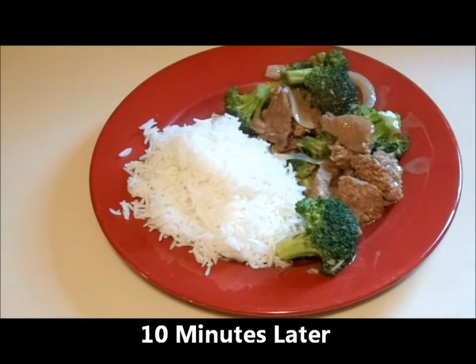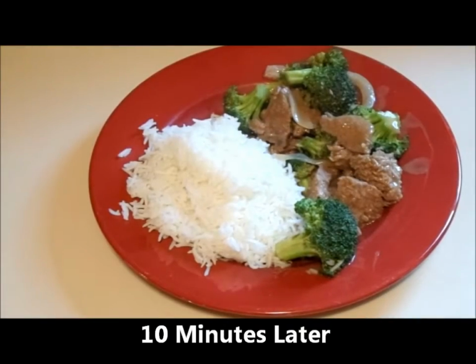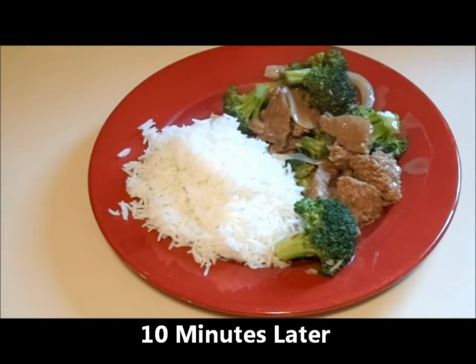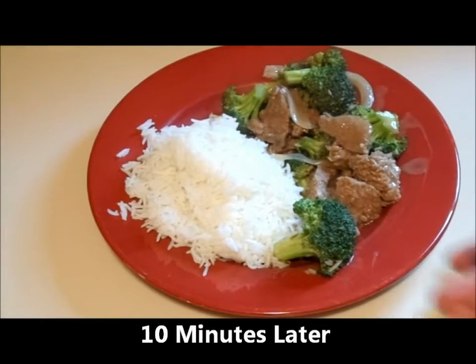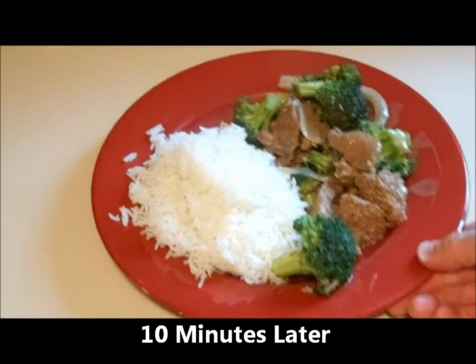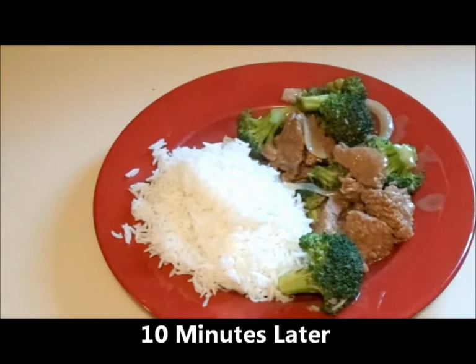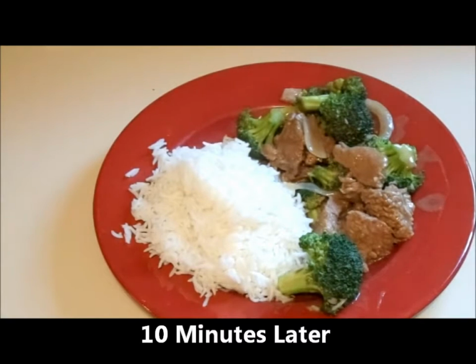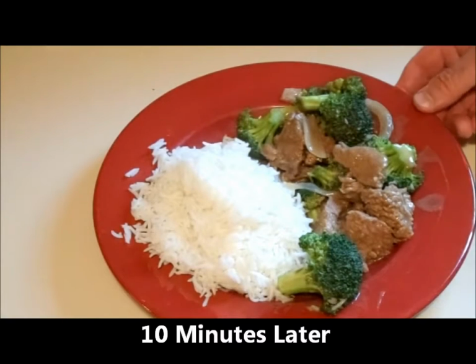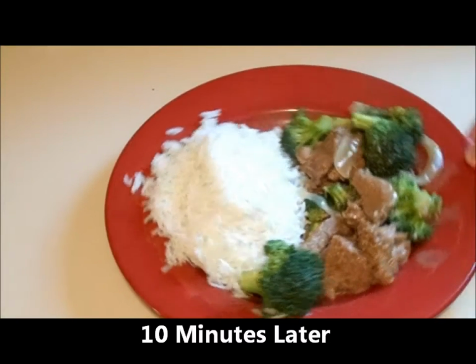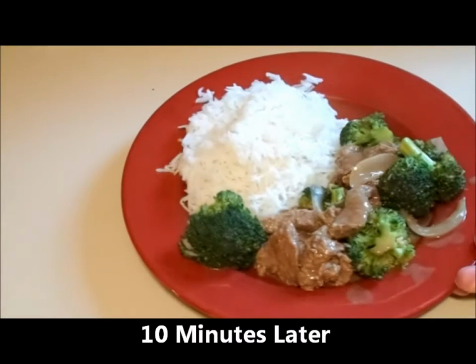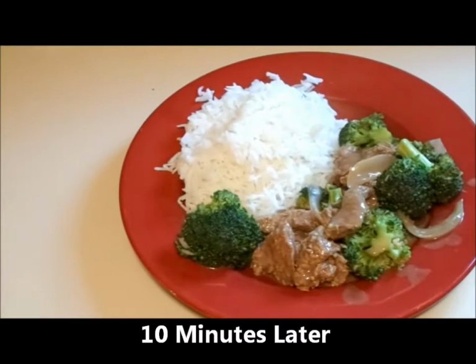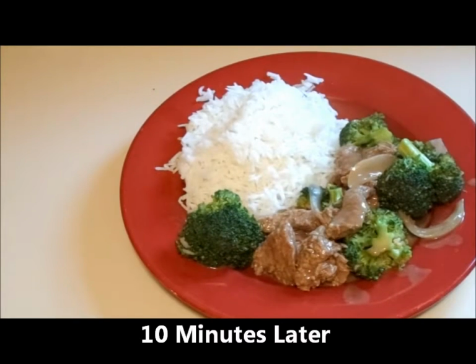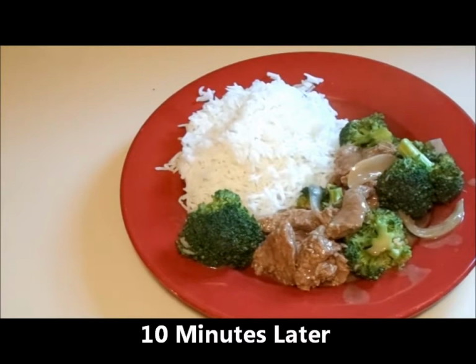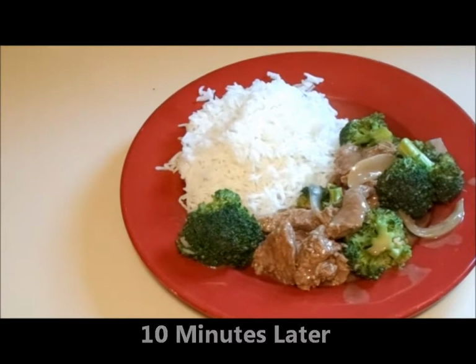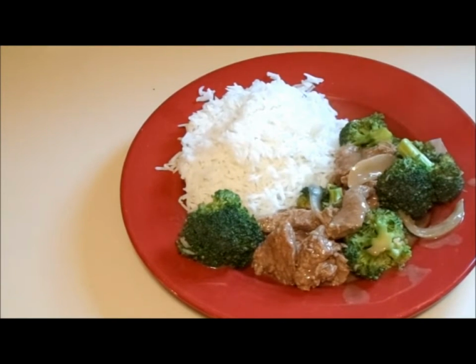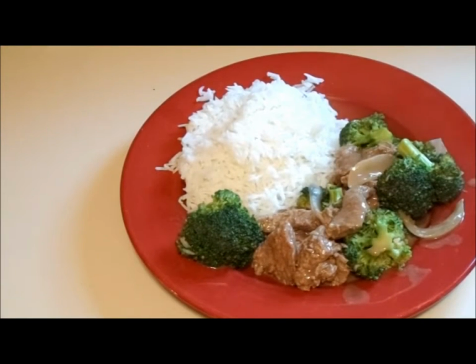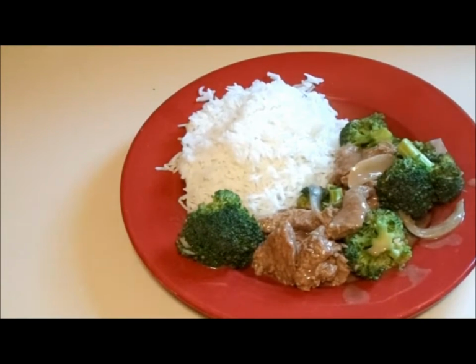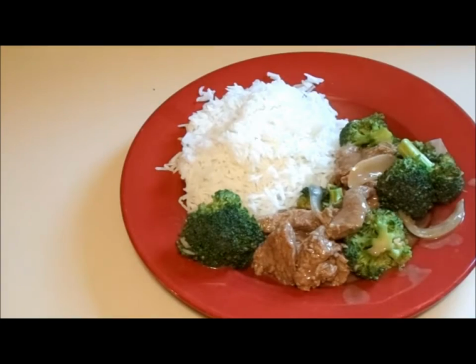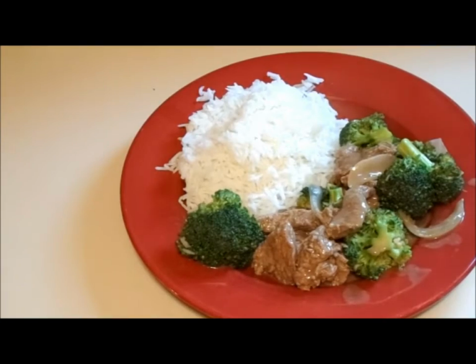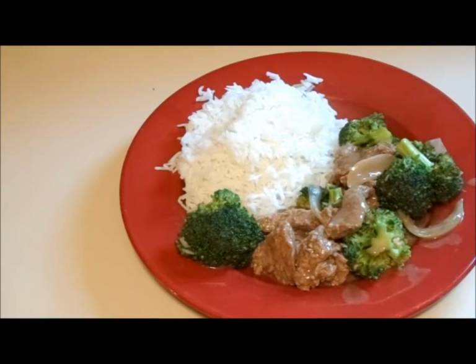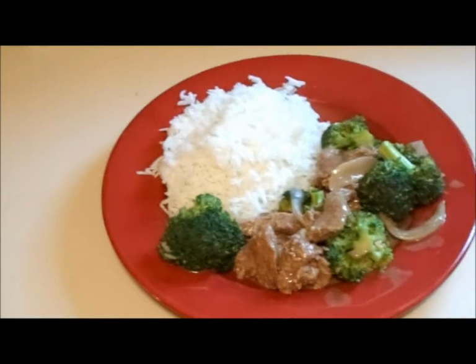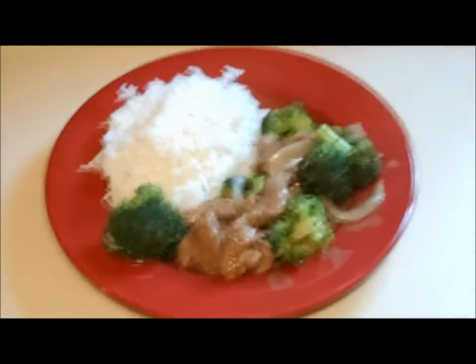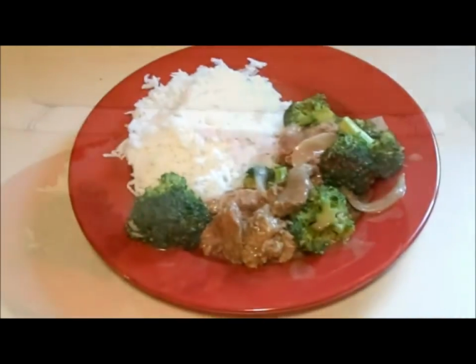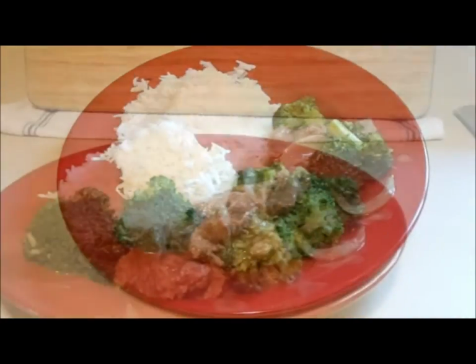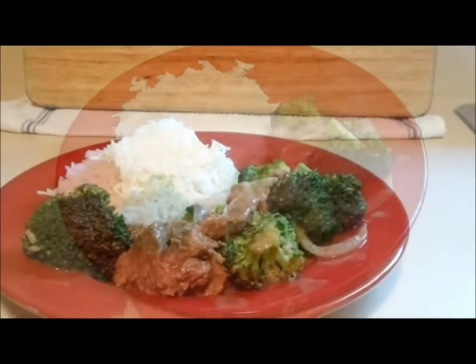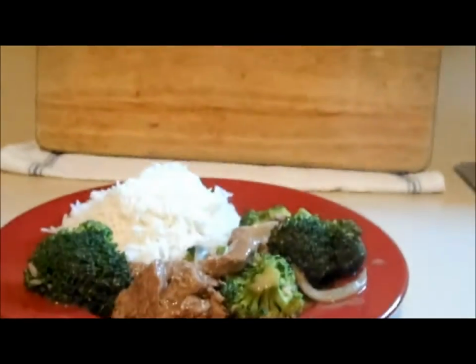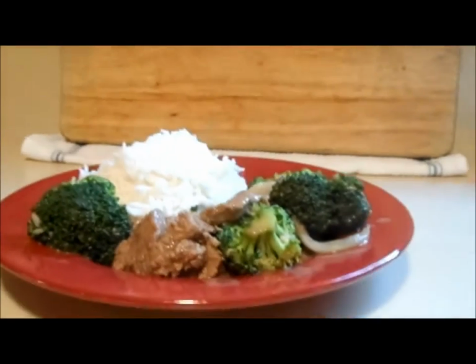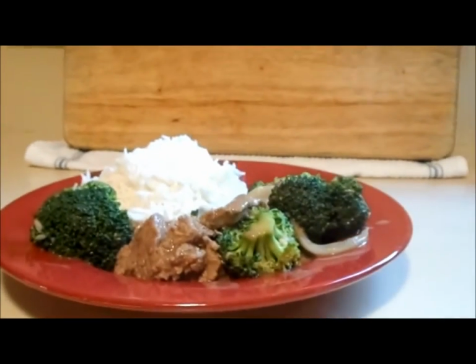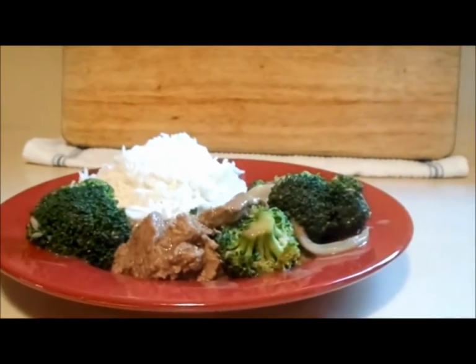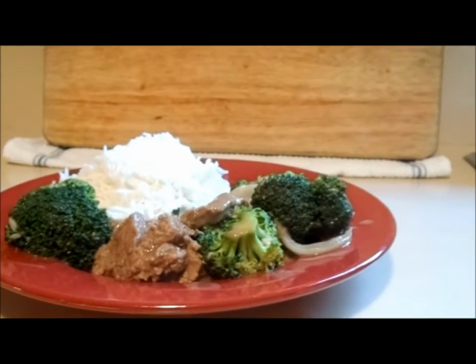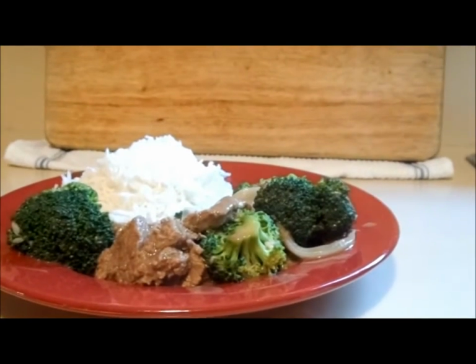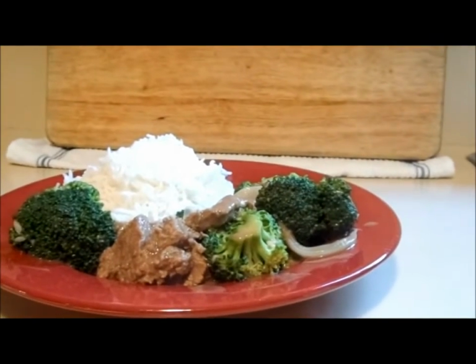And there you have it — beef and broccoli. Beautiful recipe. Smells delicious. Can you see that steam coming out of there? It was a little bit frightening.